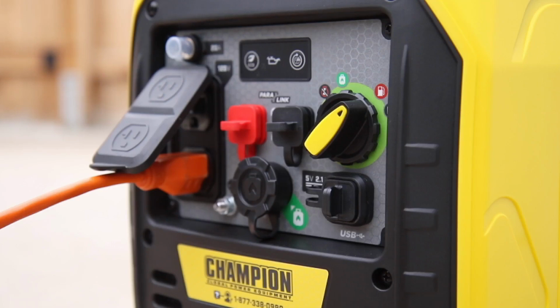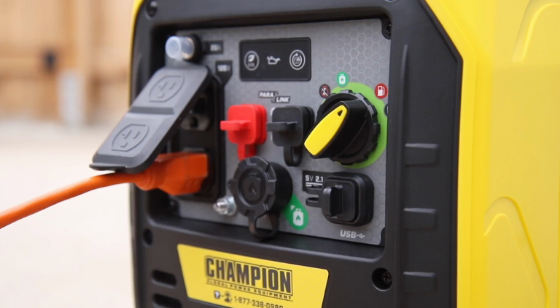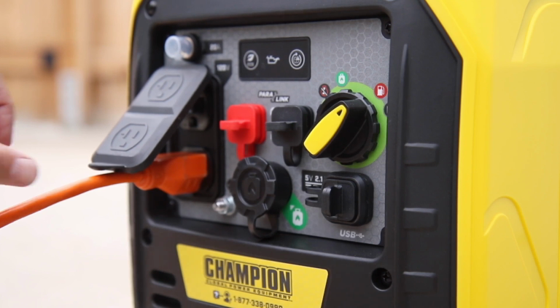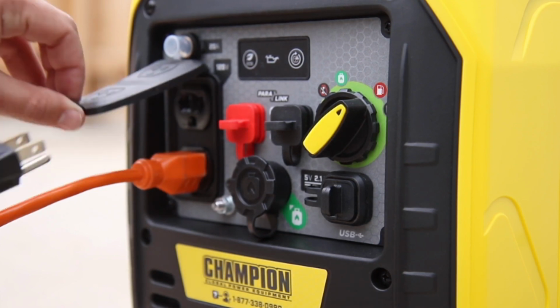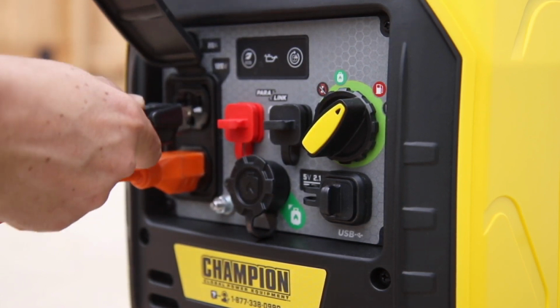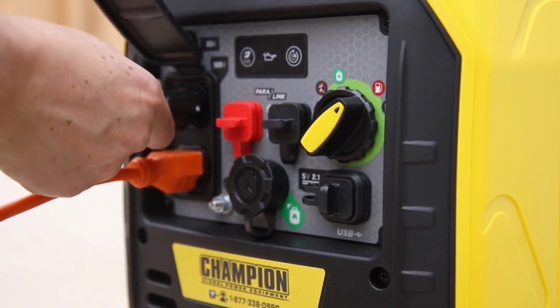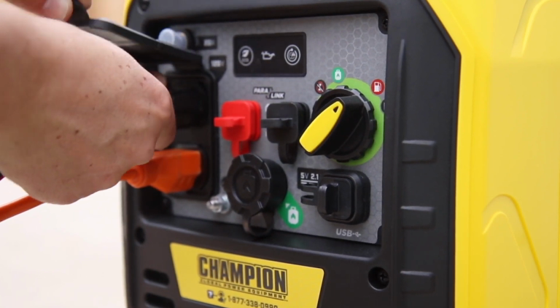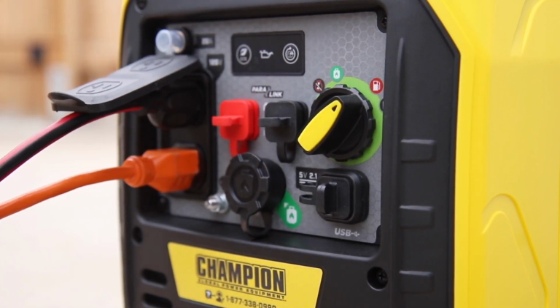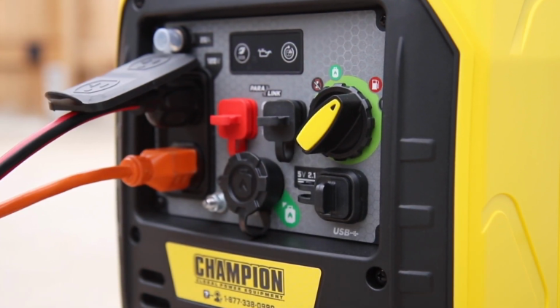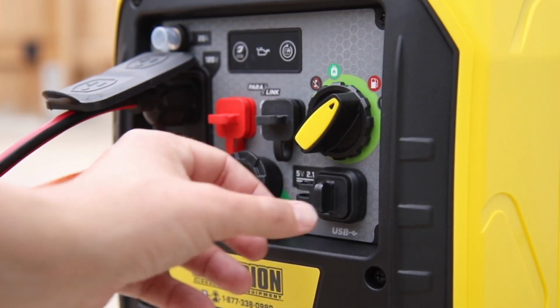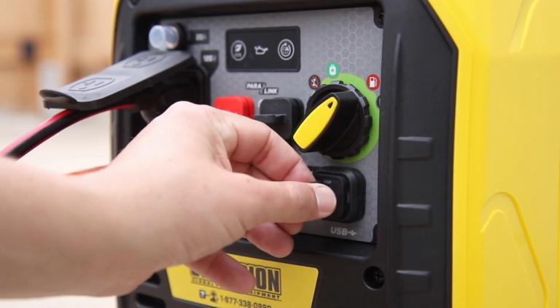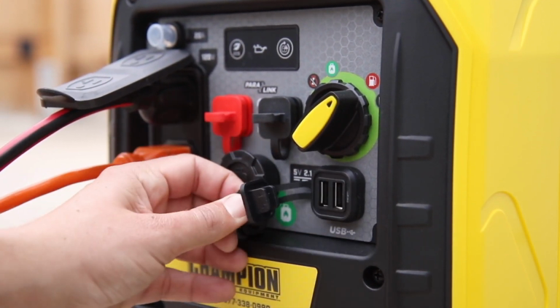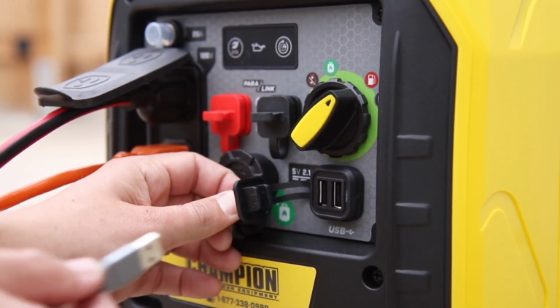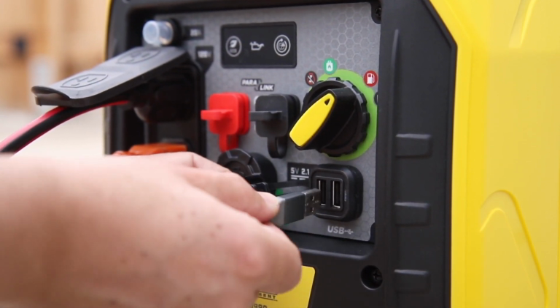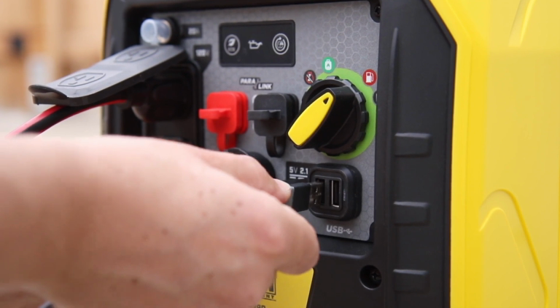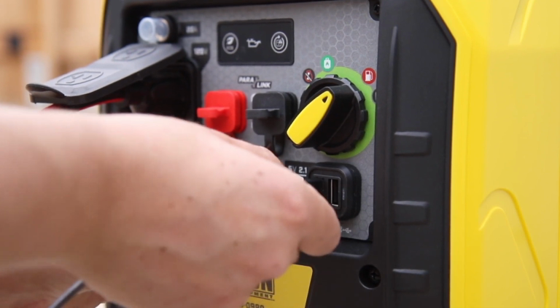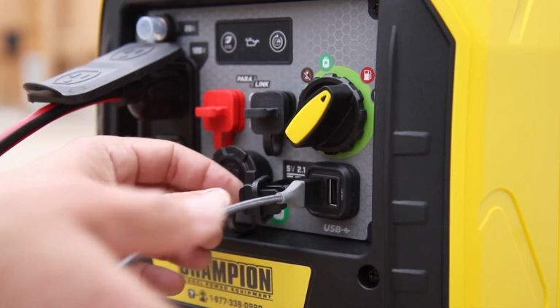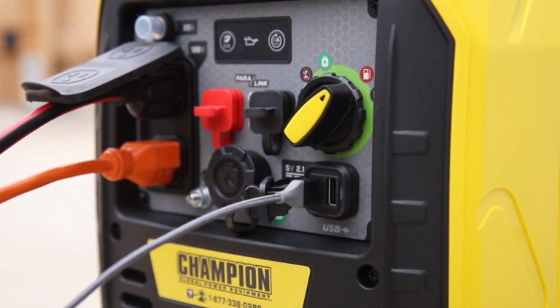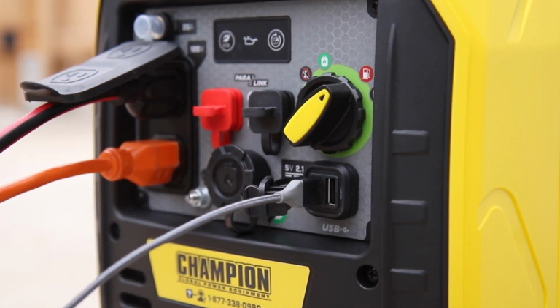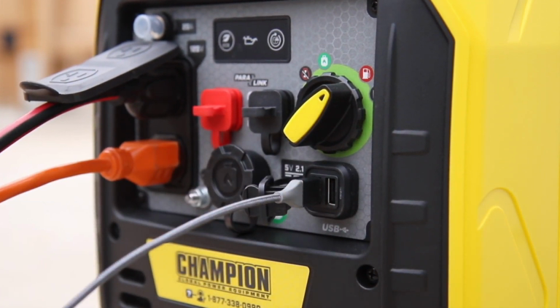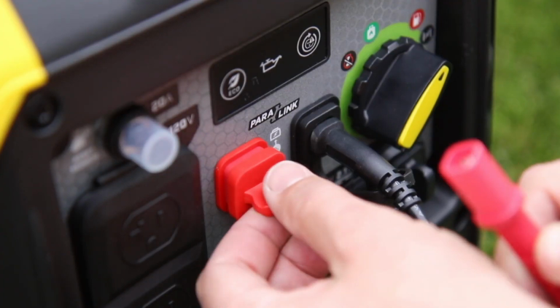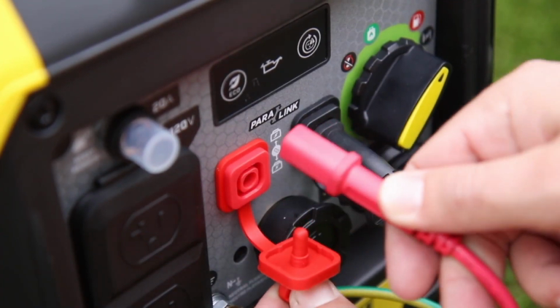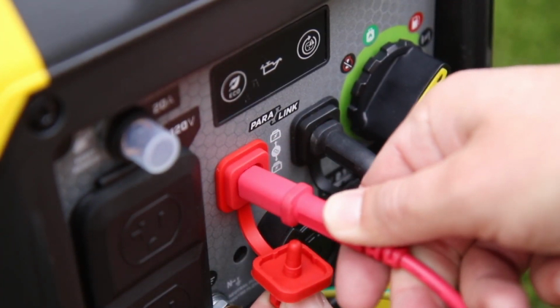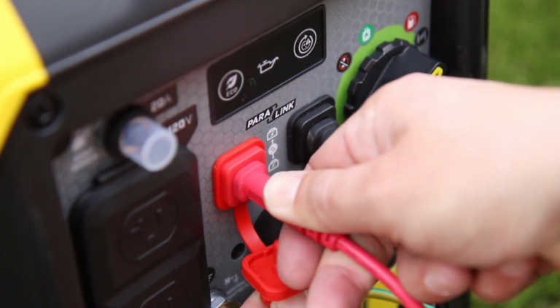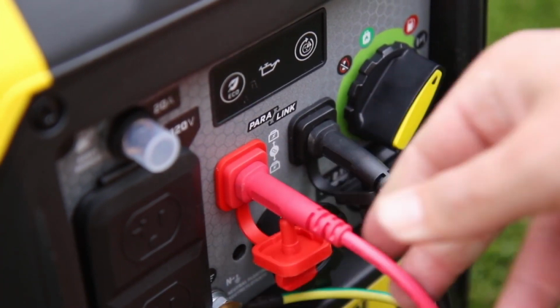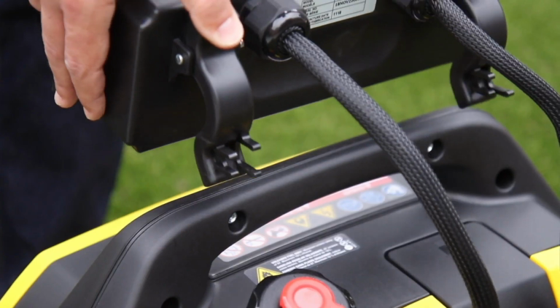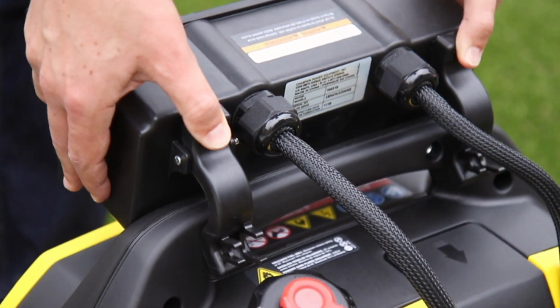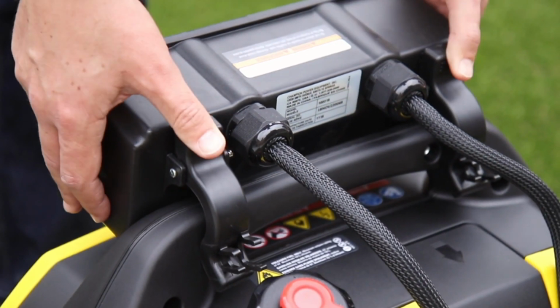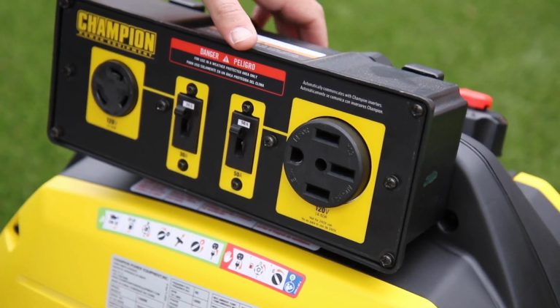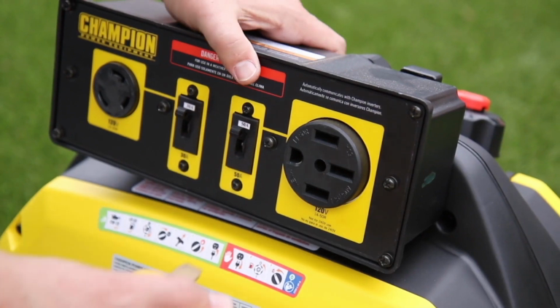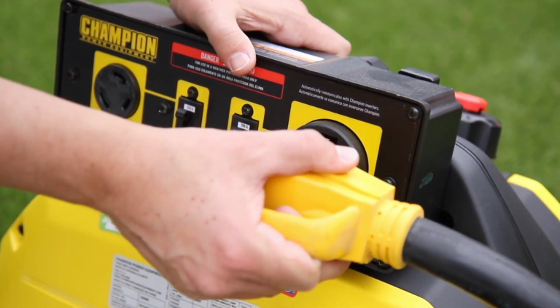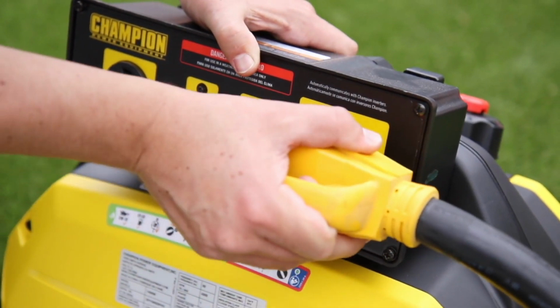This inverter comes standard with two 120-volt household outlets, as well as a pair of USB ports for convenient charging on the go. Or connect two units using a Champion Paralink parallel kit to provide 50 amps of power directly to your RV.